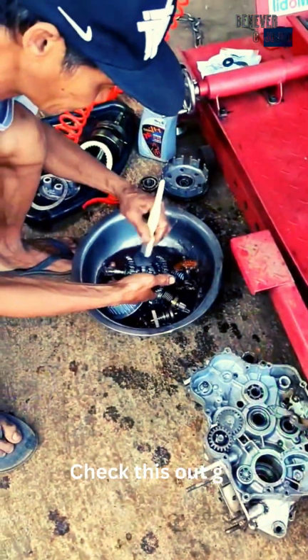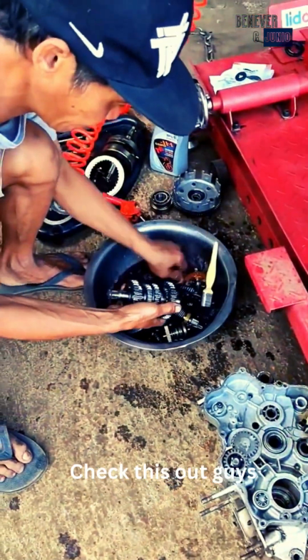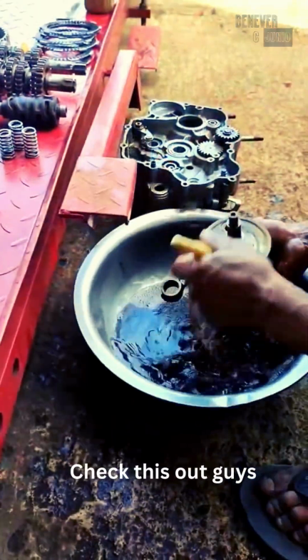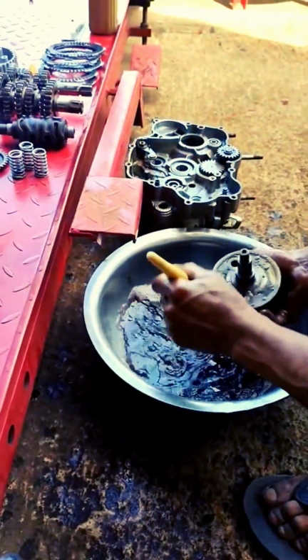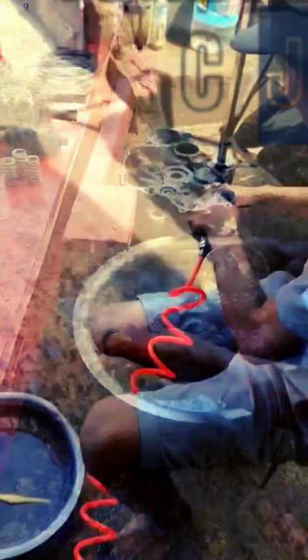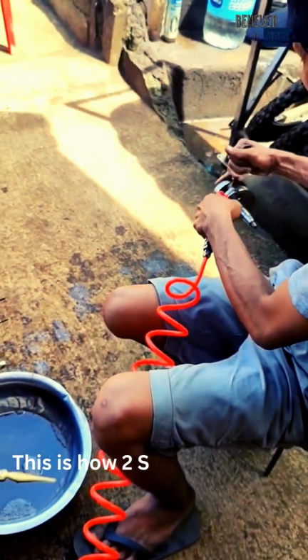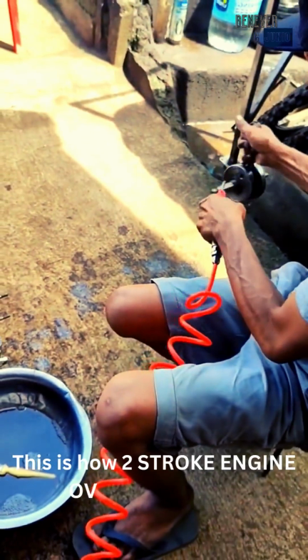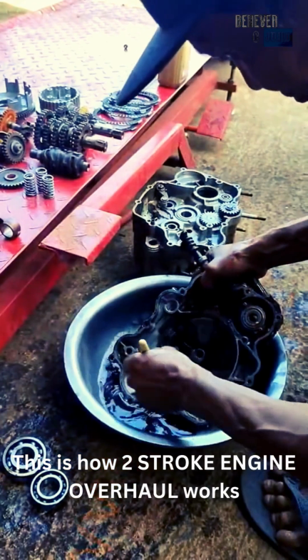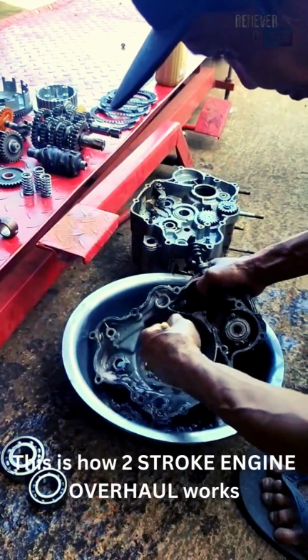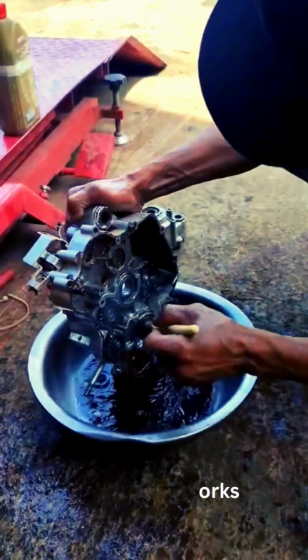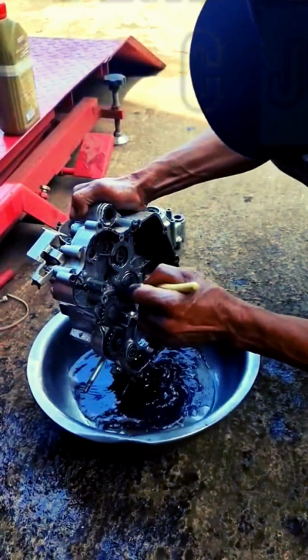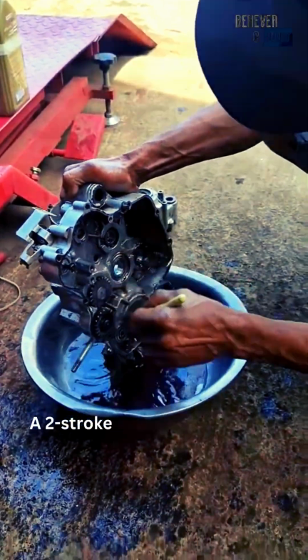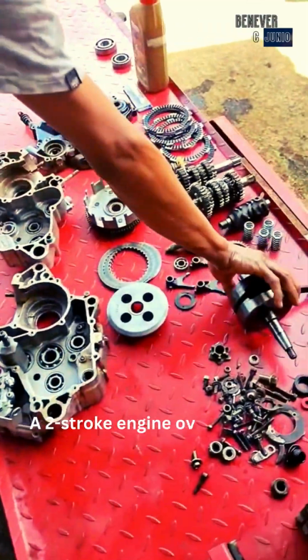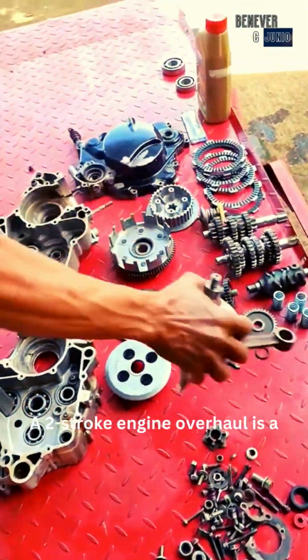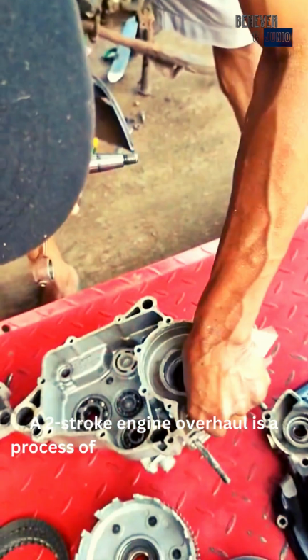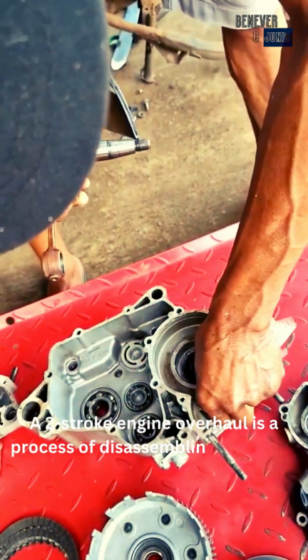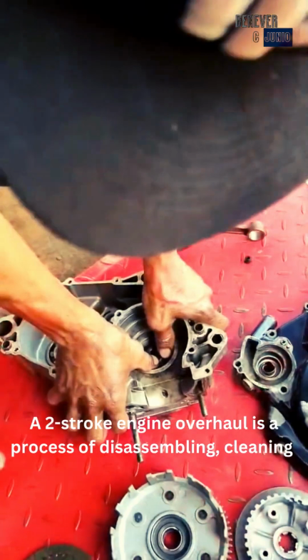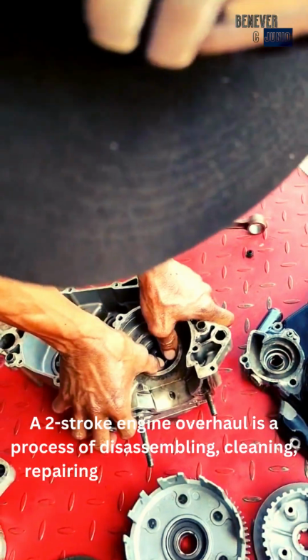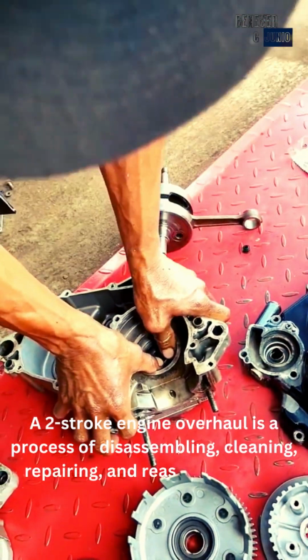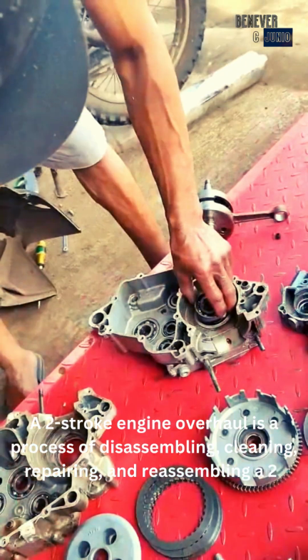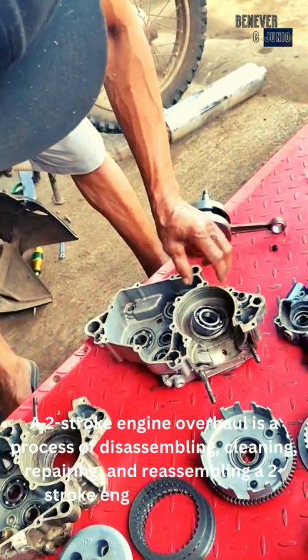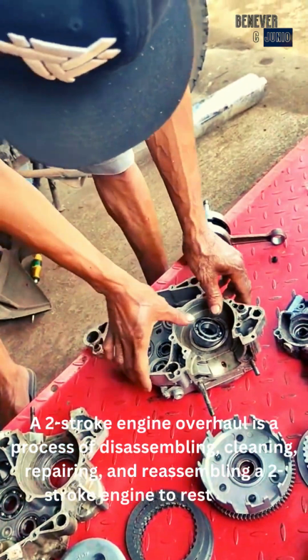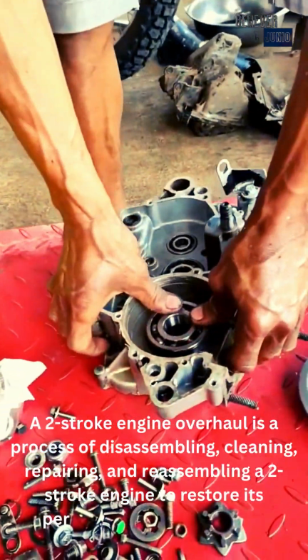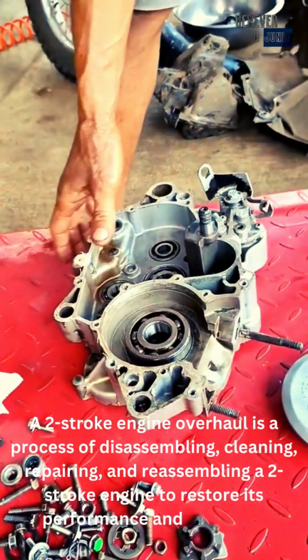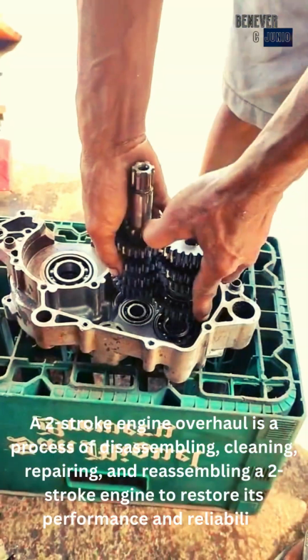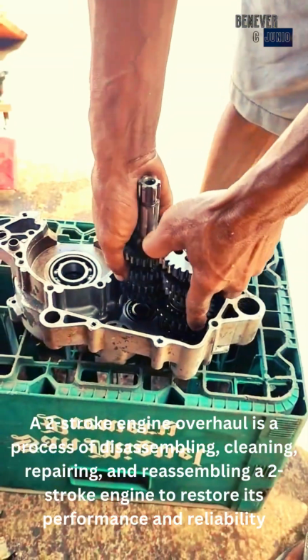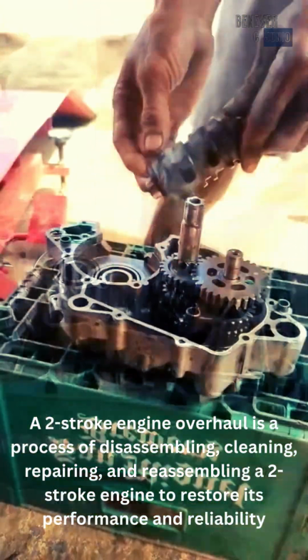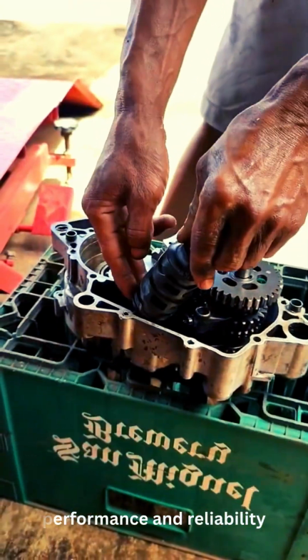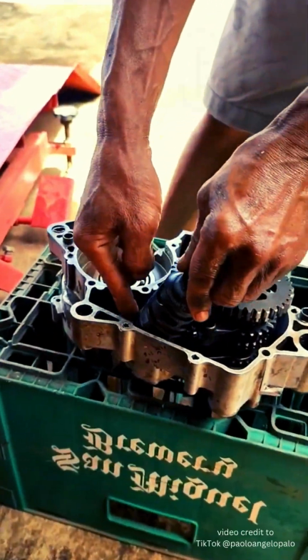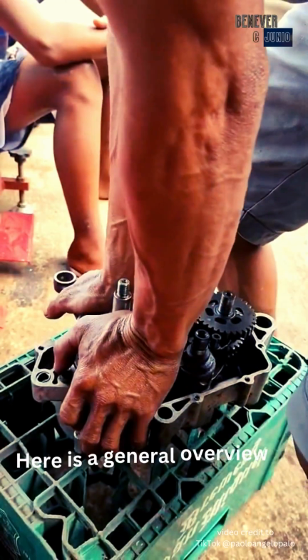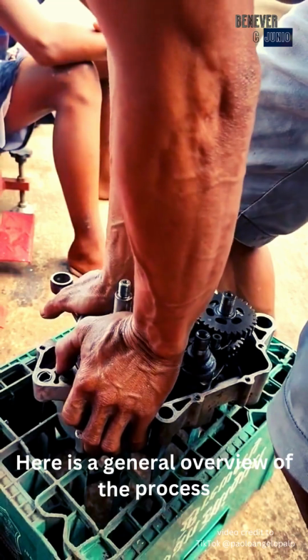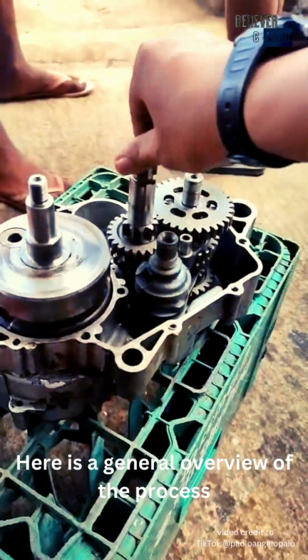Check this out guys — this is how a two-stroke engine overhaul works. A two-stroke engine overhaul is a process of disassembling, cleaning, repairing, and reassembling a two-stroke engine to restore its performance and reliability. Here is a general overview of the process.